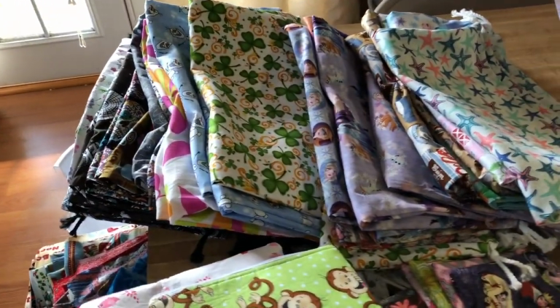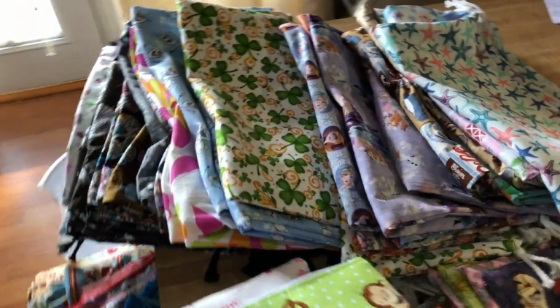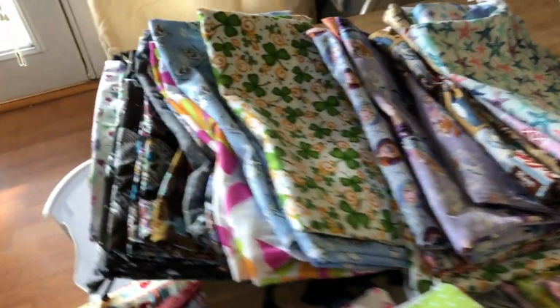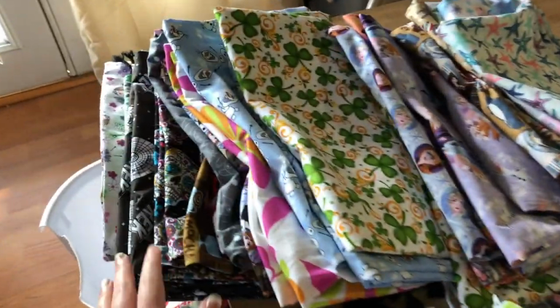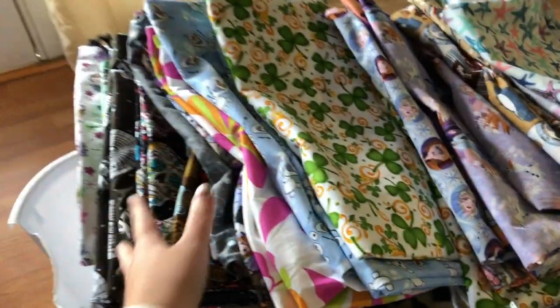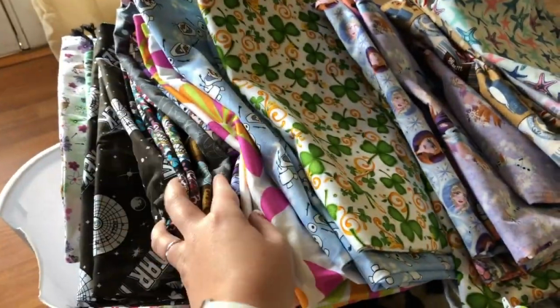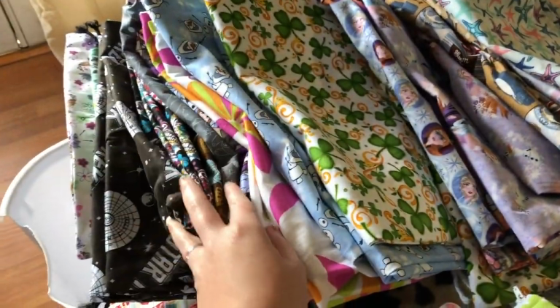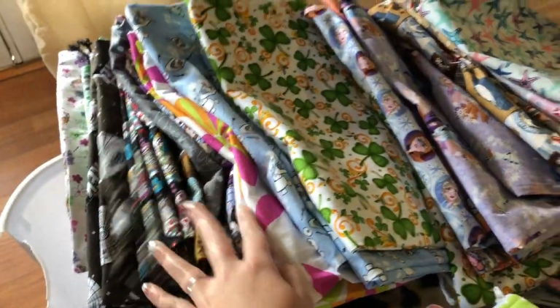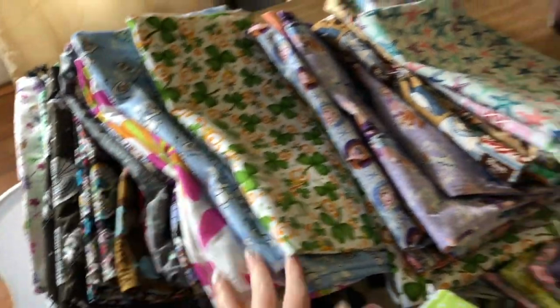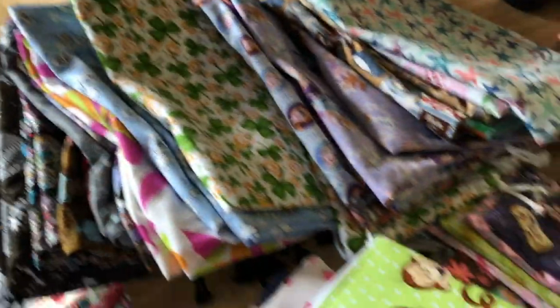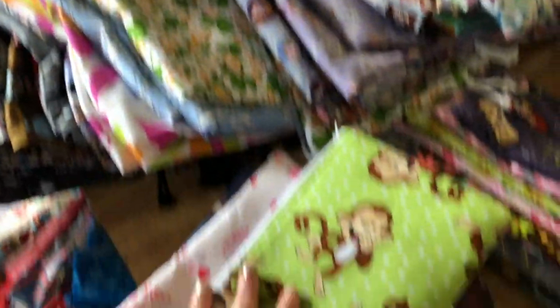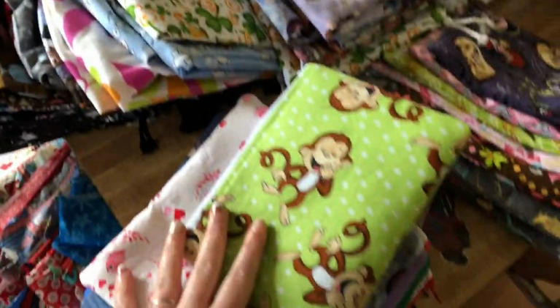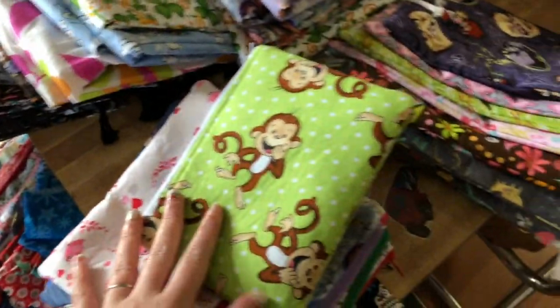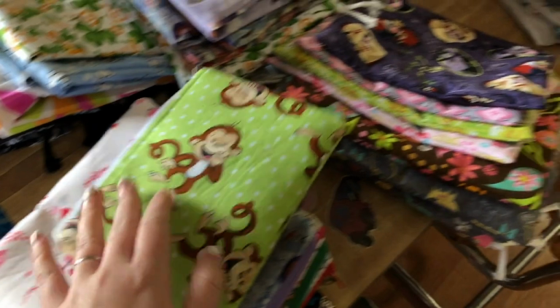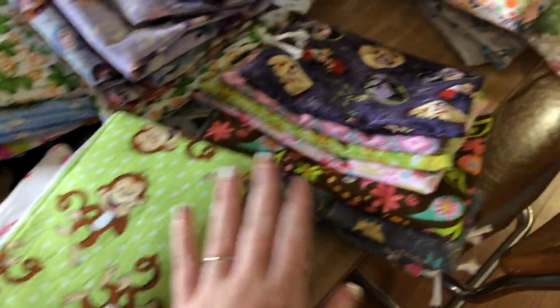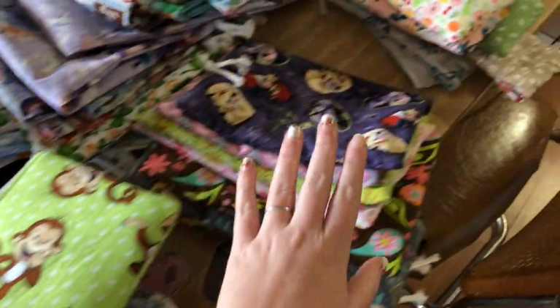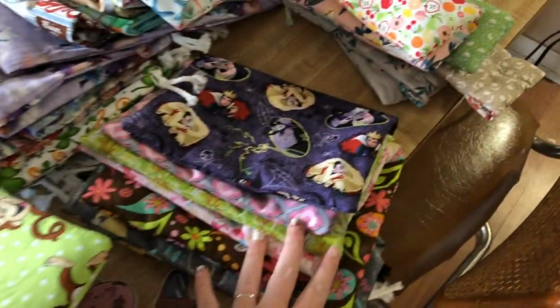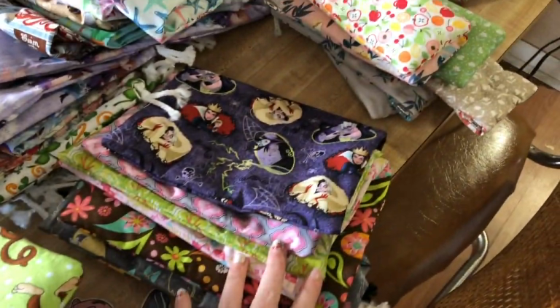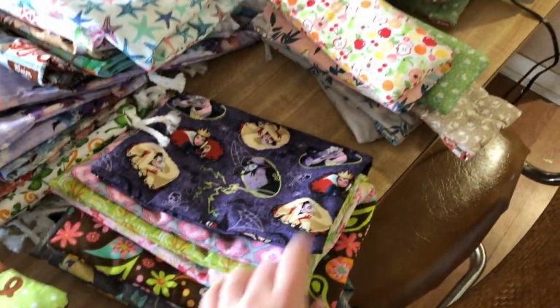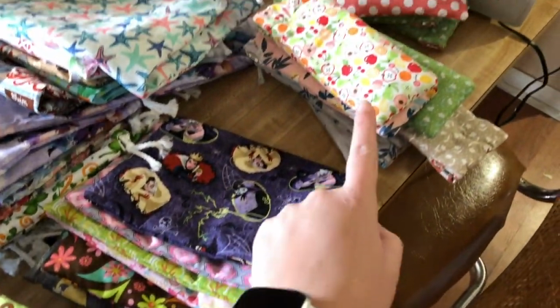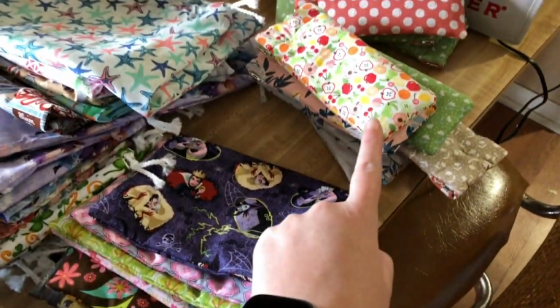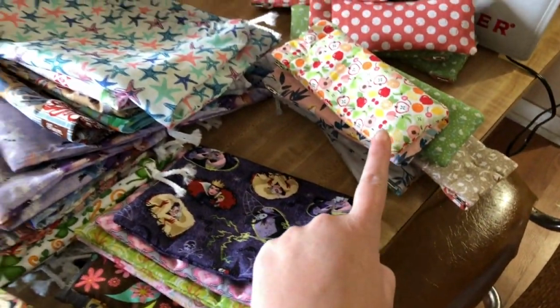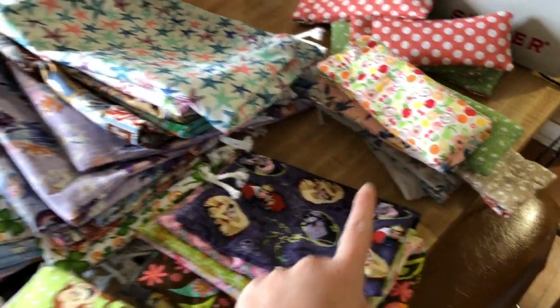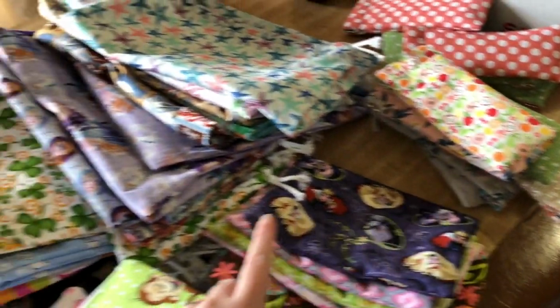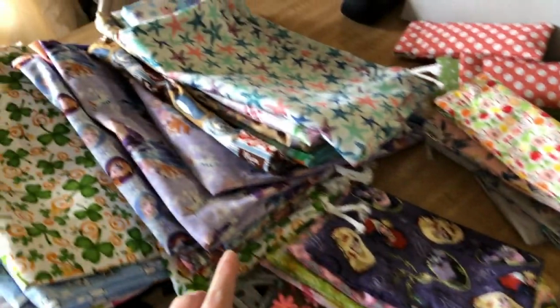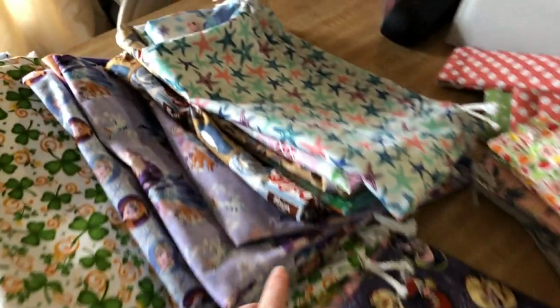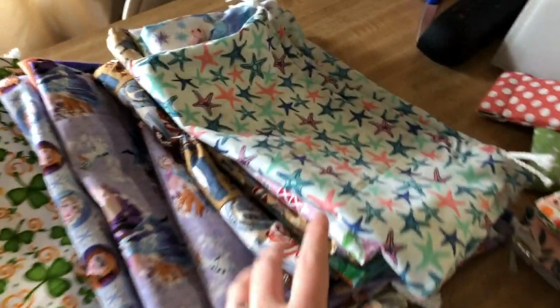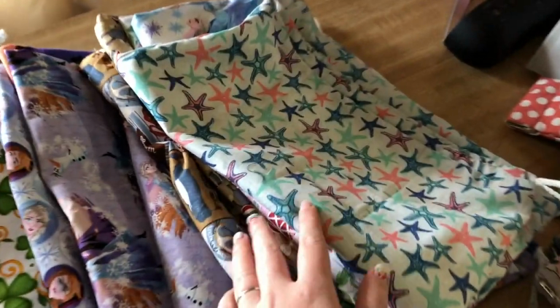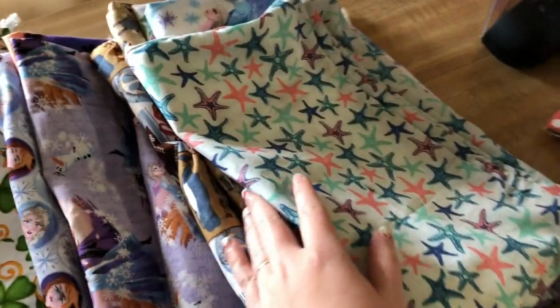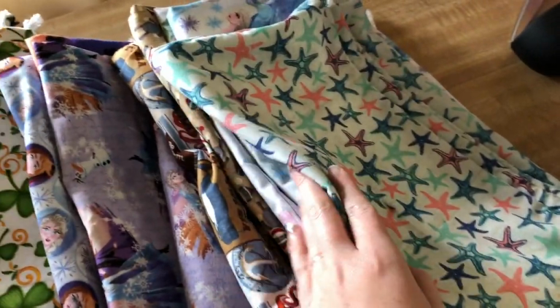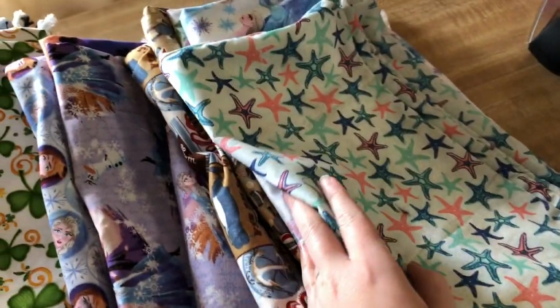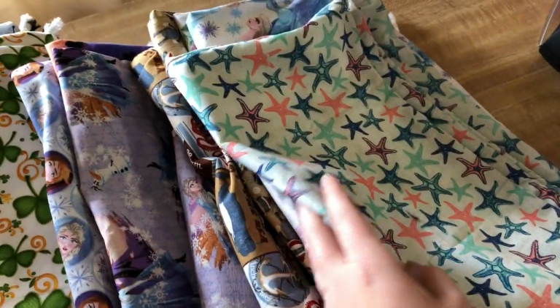Alright, I got a ton of project bags that I made, and notion pouches, and some small project bags, and I still have some crab bags. But here's just a kind of flip through.